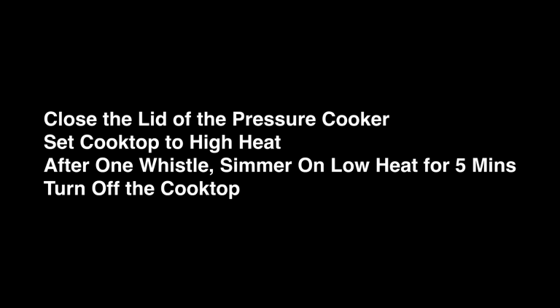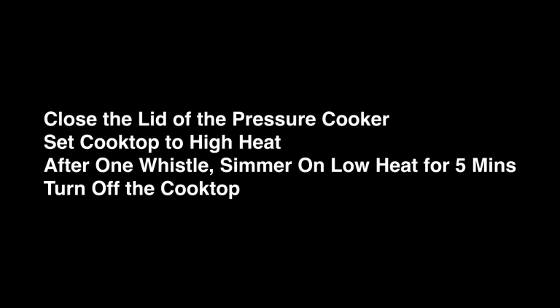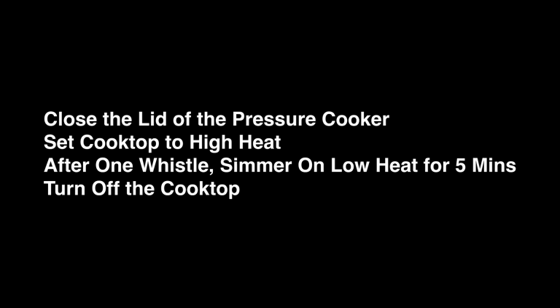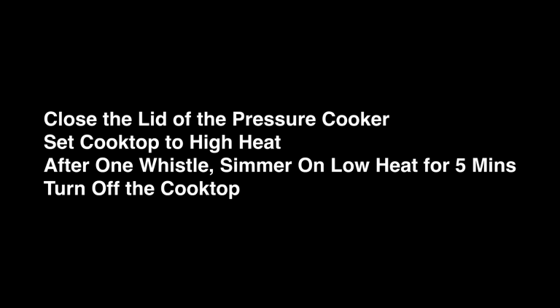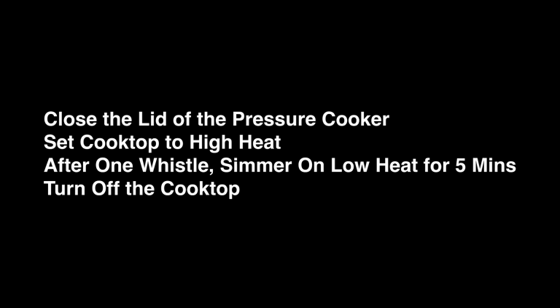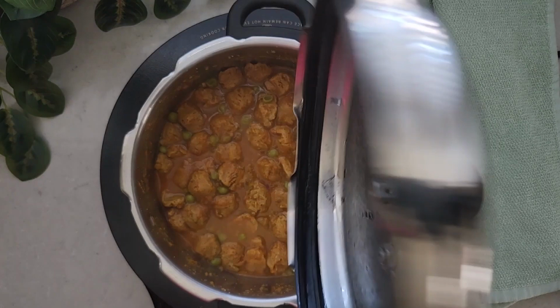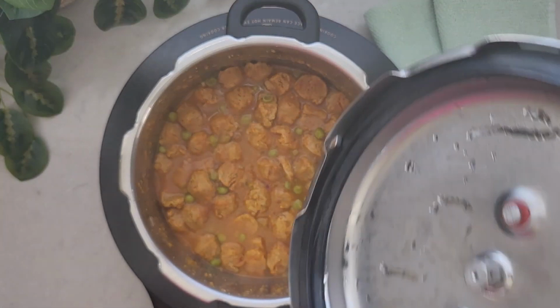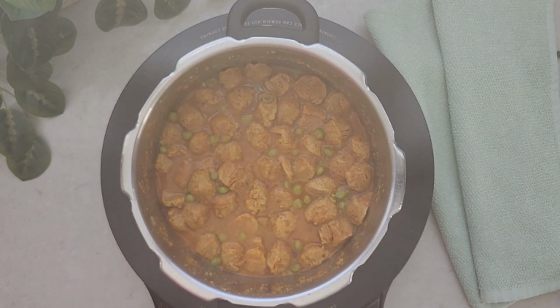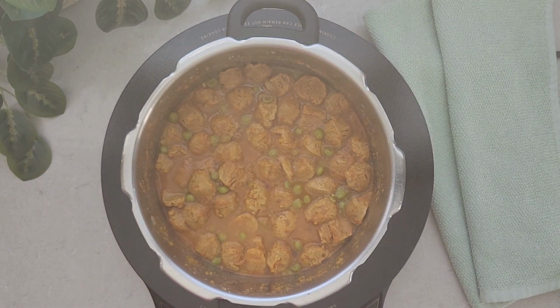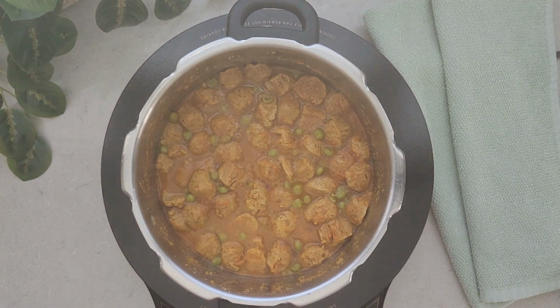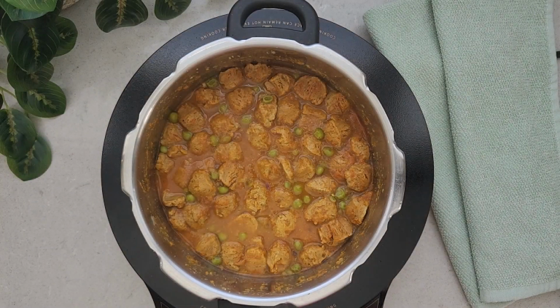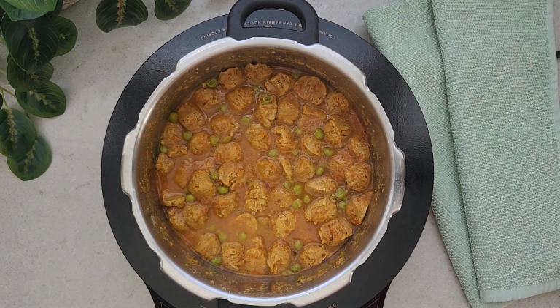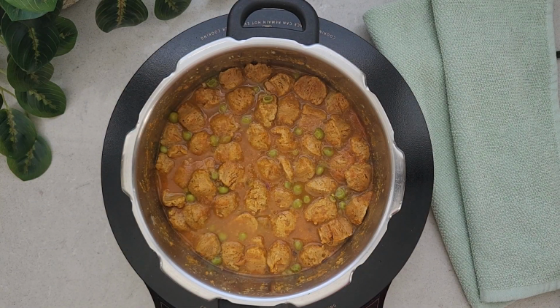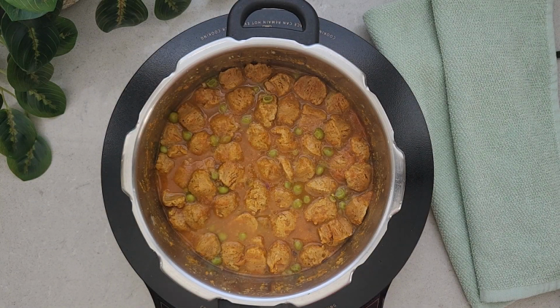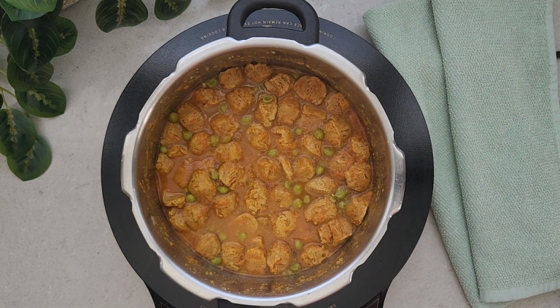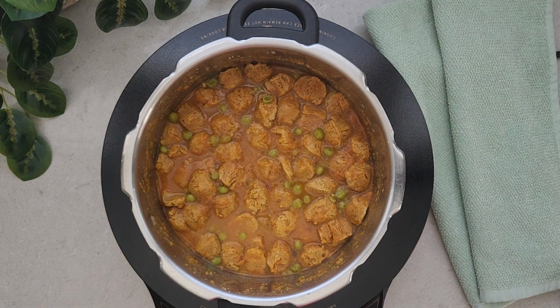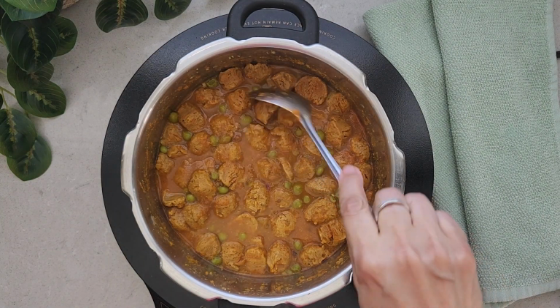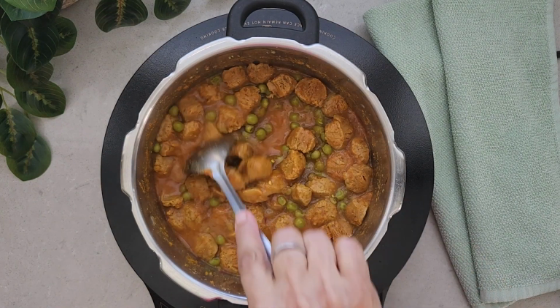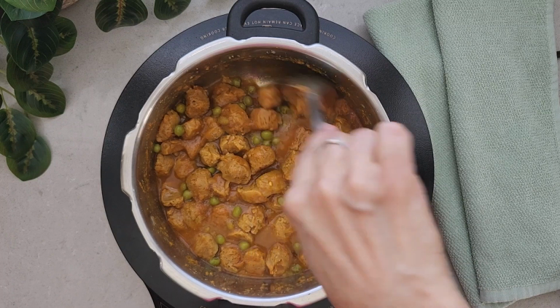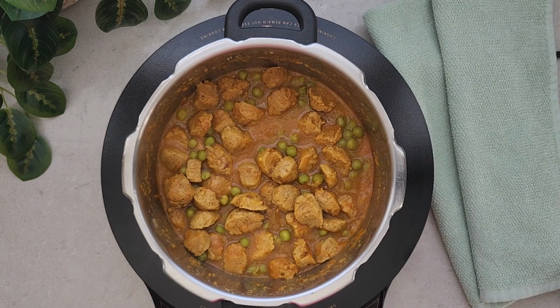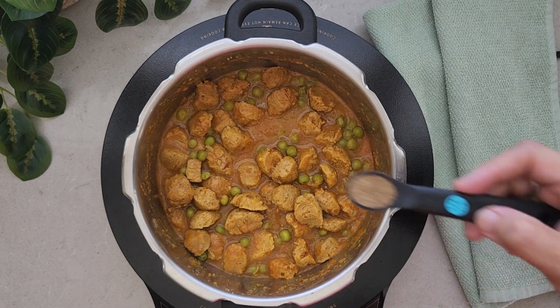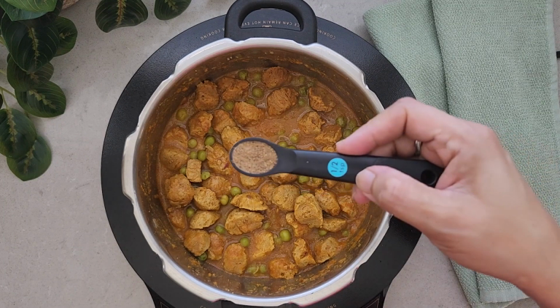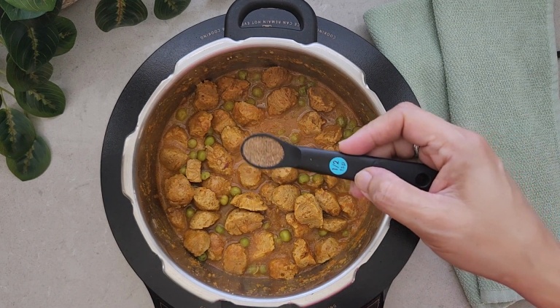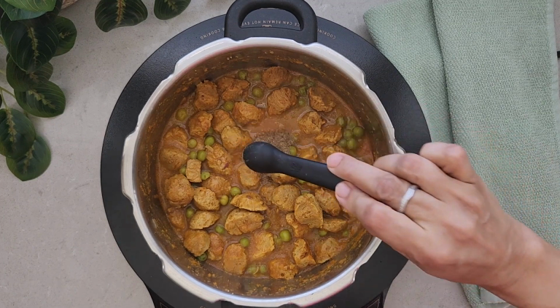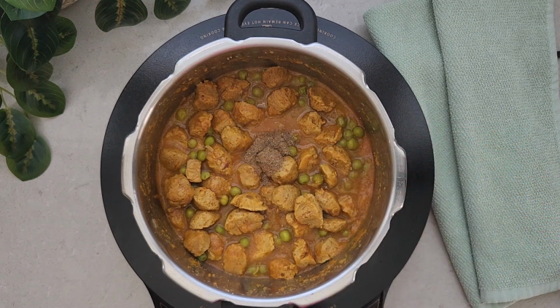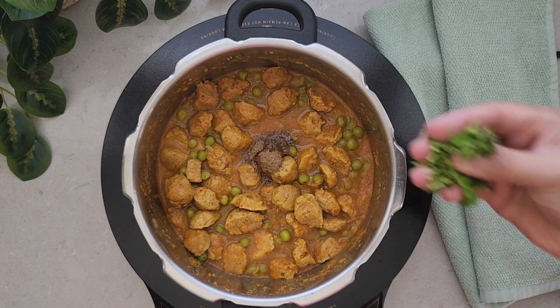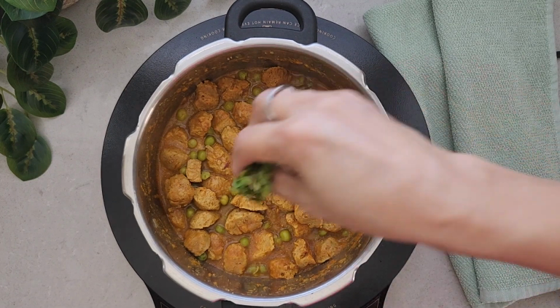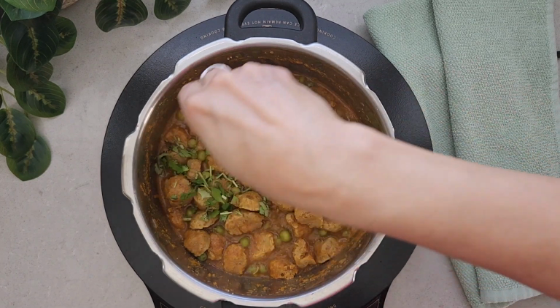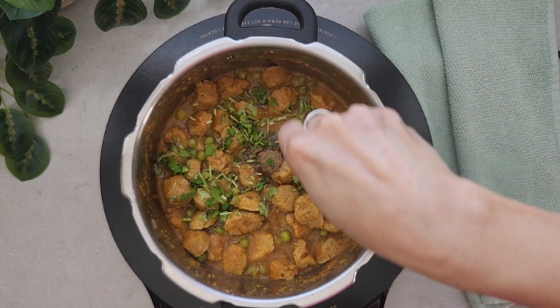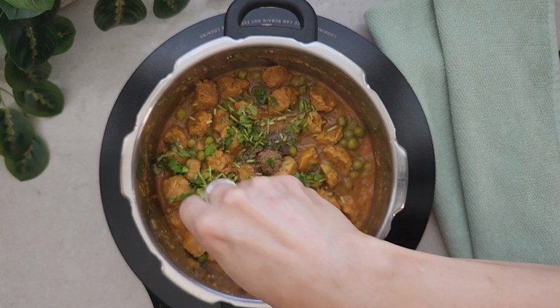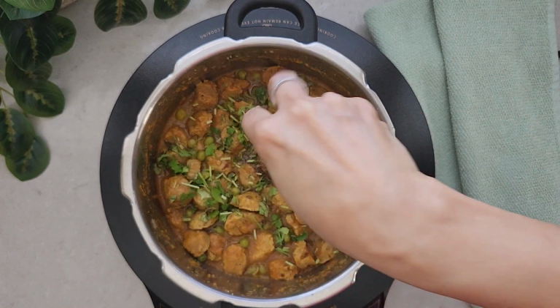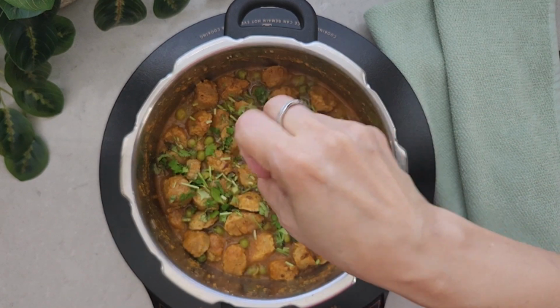Cook it for five minutes and let the pressure release naturally. Once it's done, open the cooker to add the rest of the ingredients — here I'm adding garam masala and garnishing with cilantro.